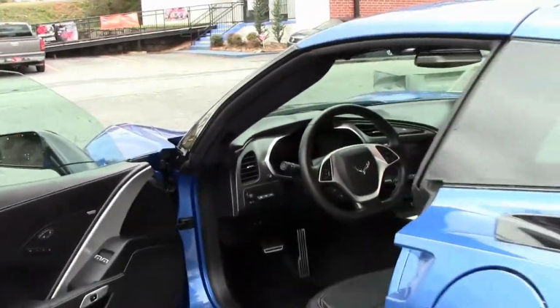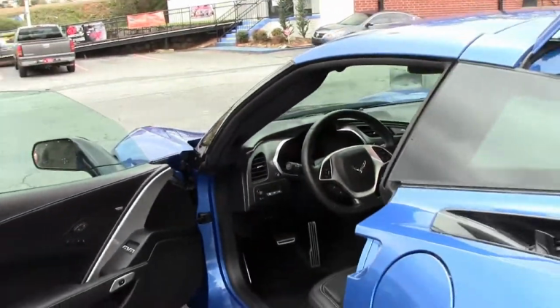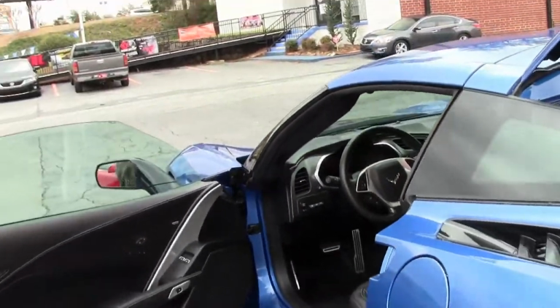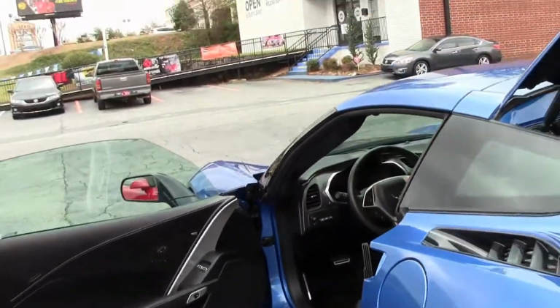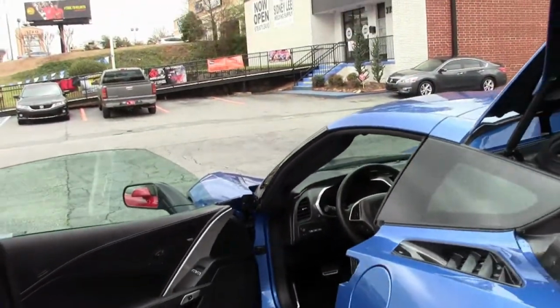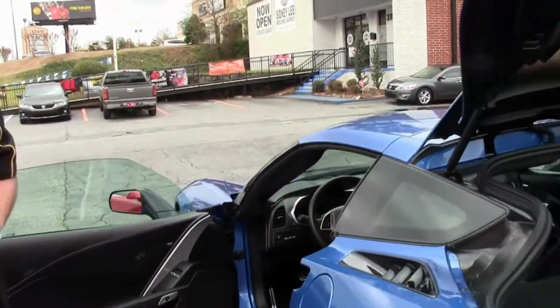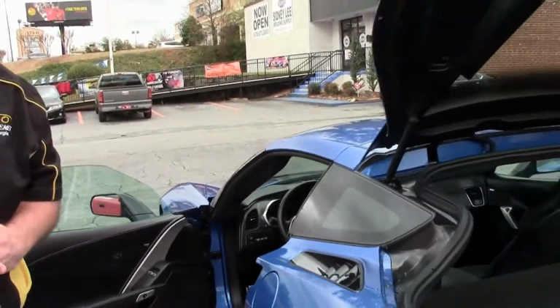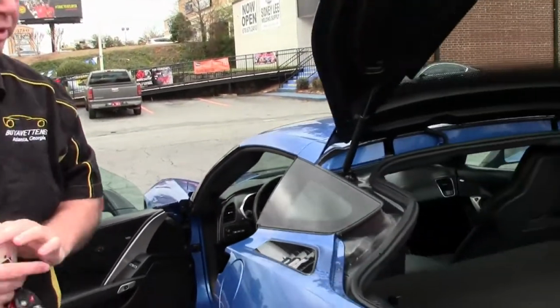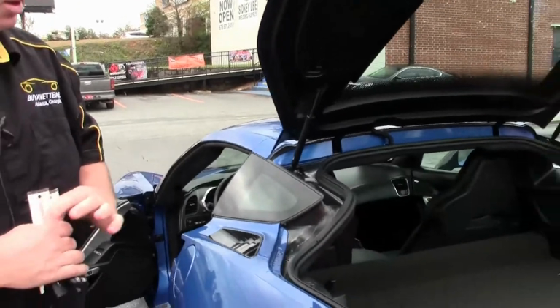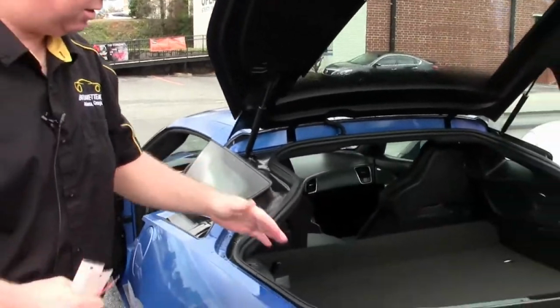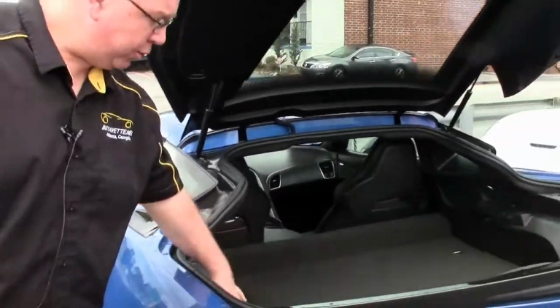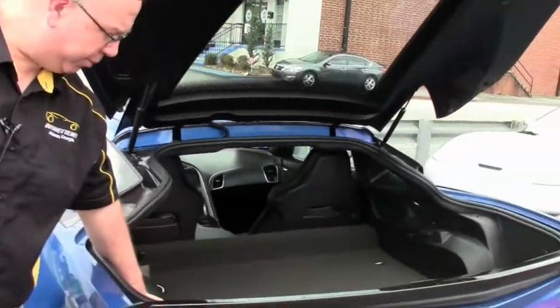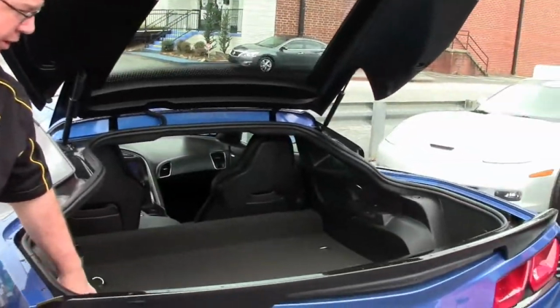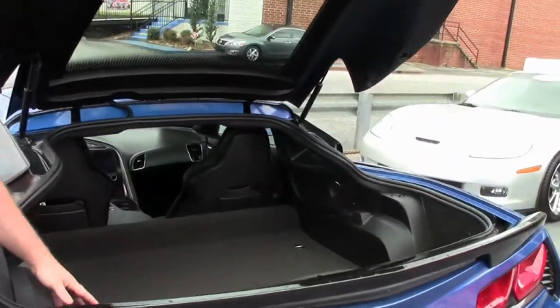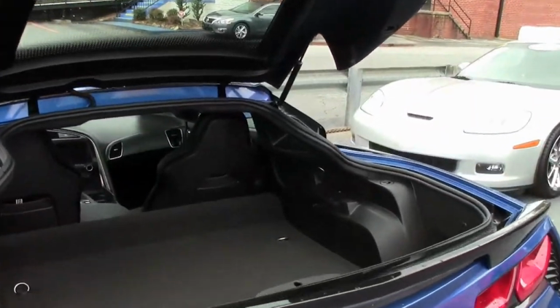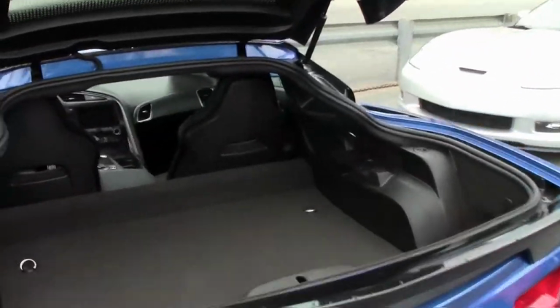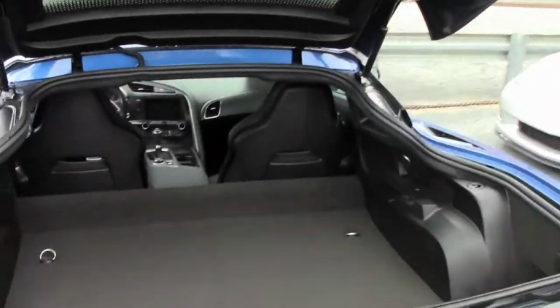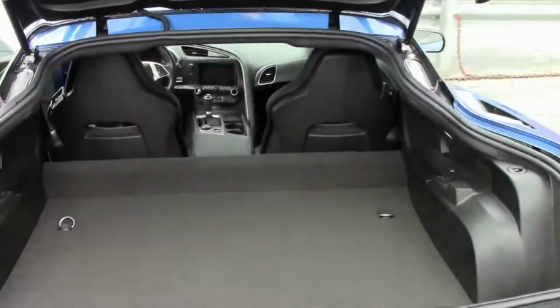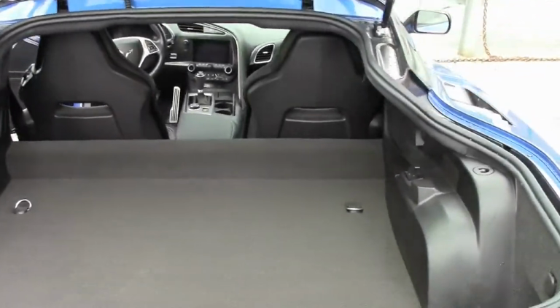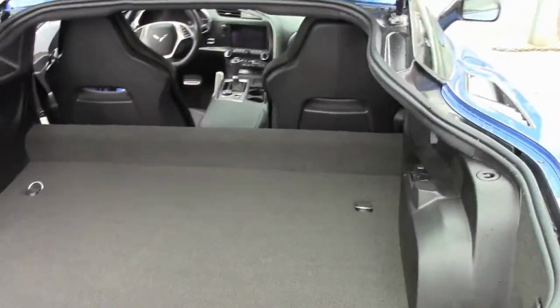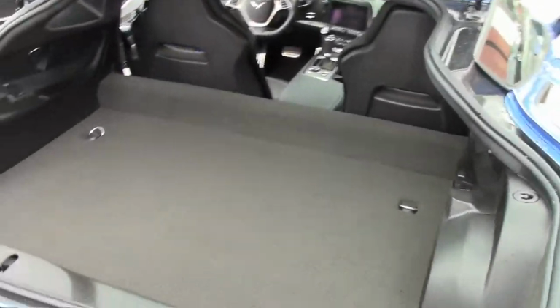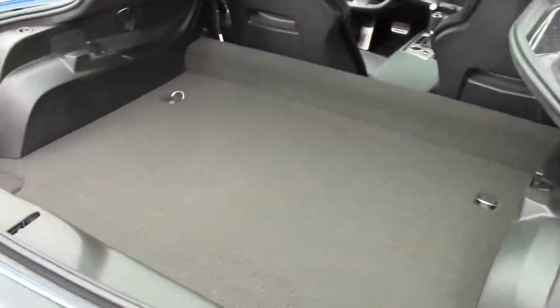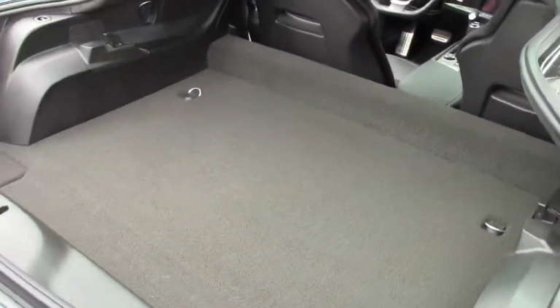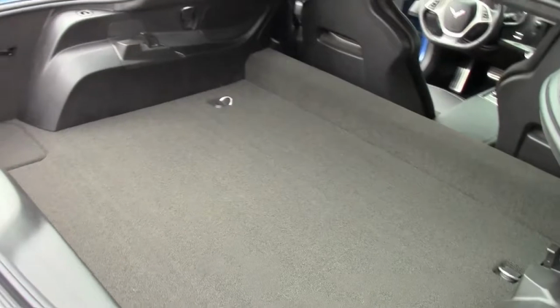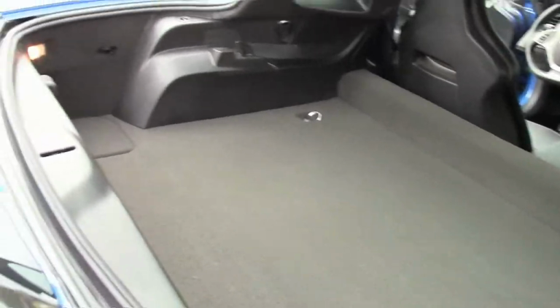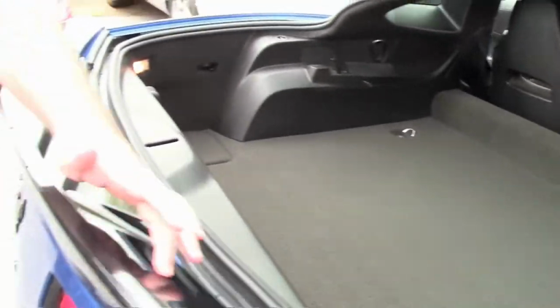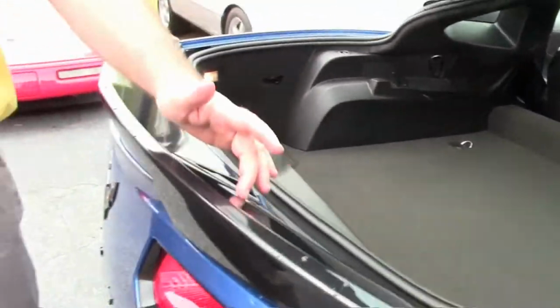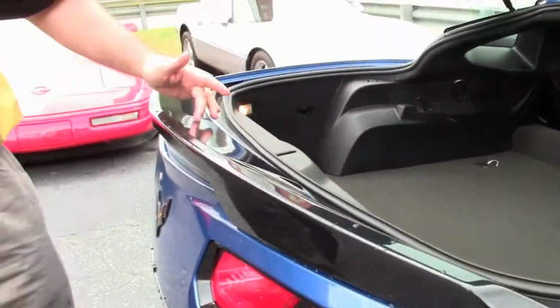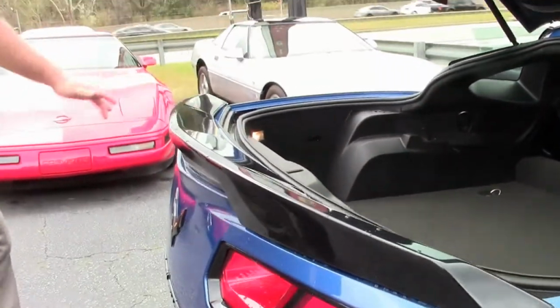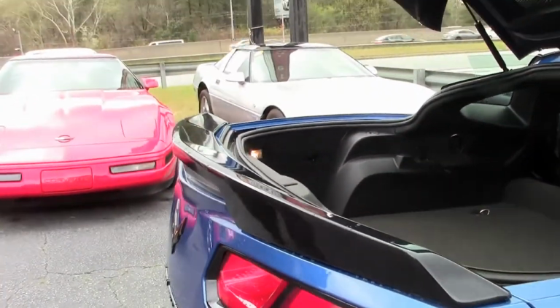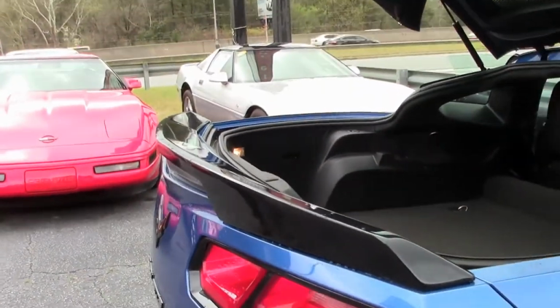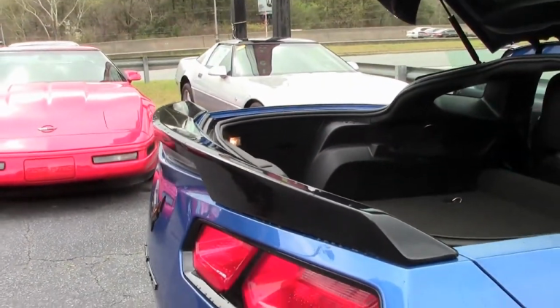This has the solid top with it. The rear compartment is again in excellent shape. Our Z51 appearance package includes the spoiler here.